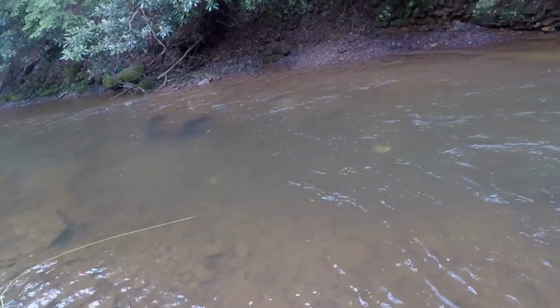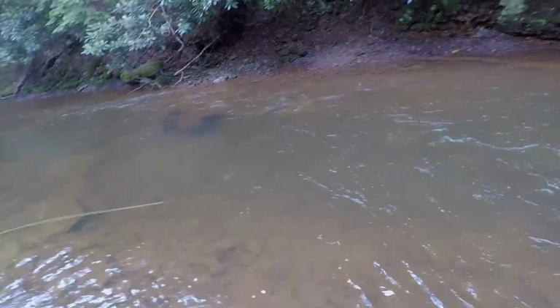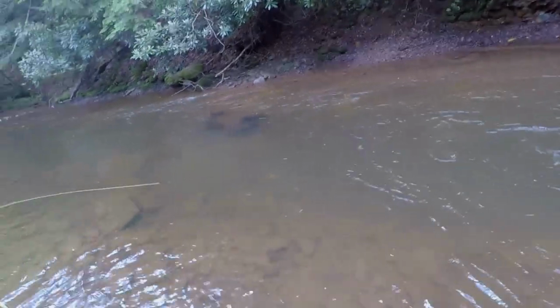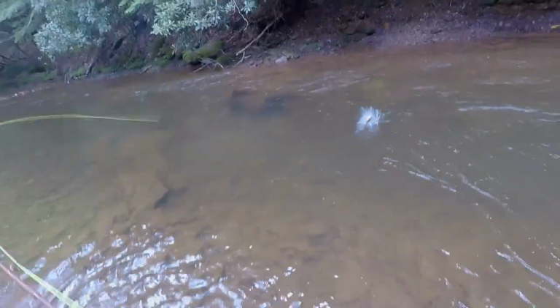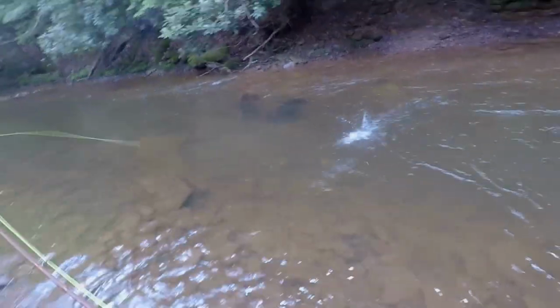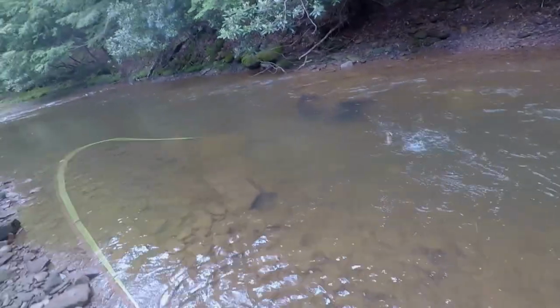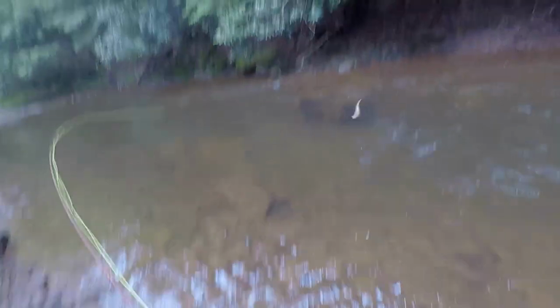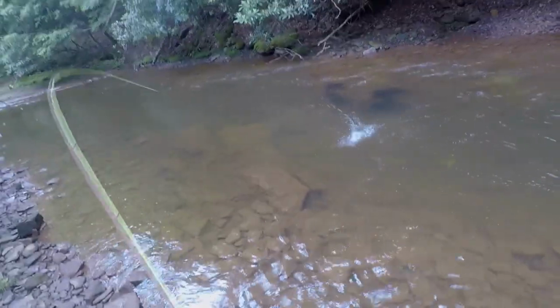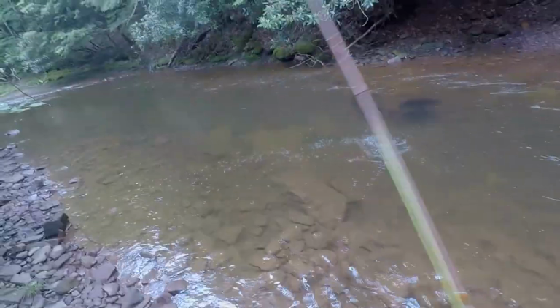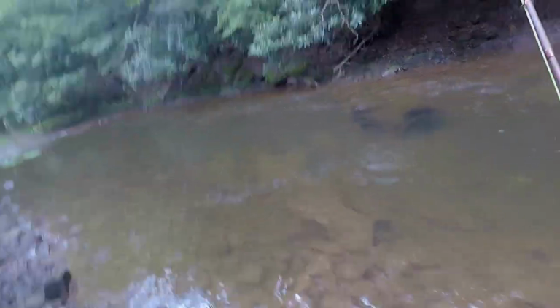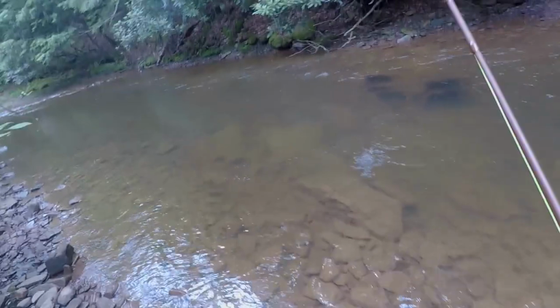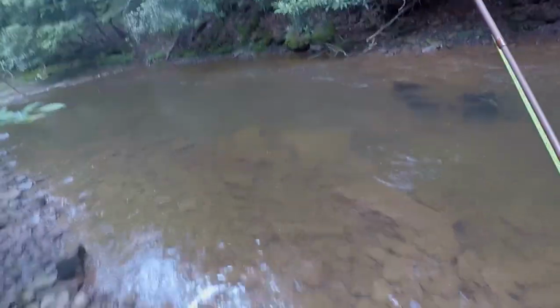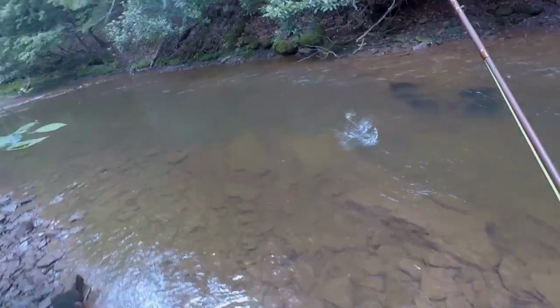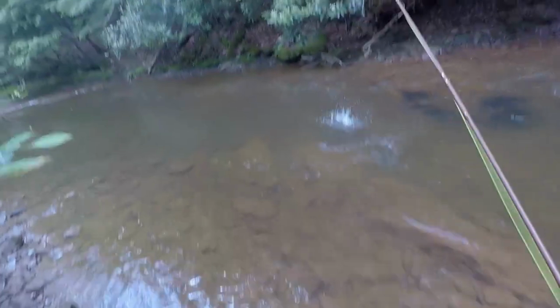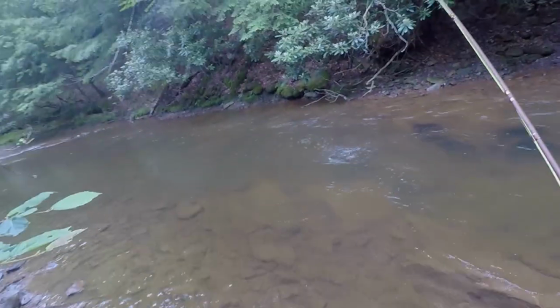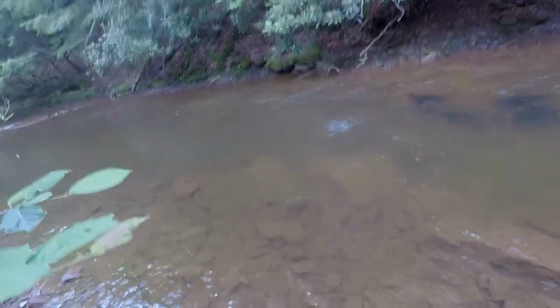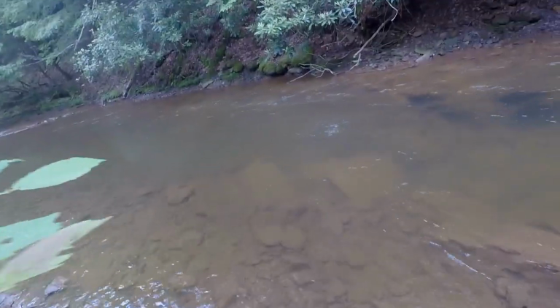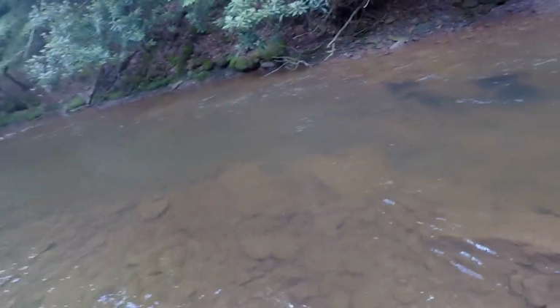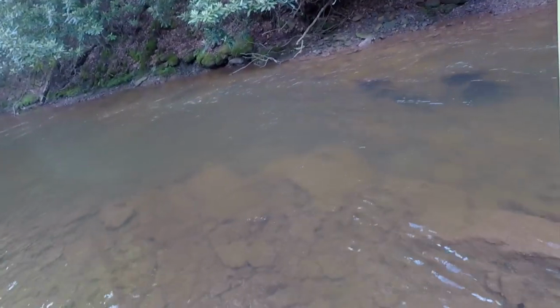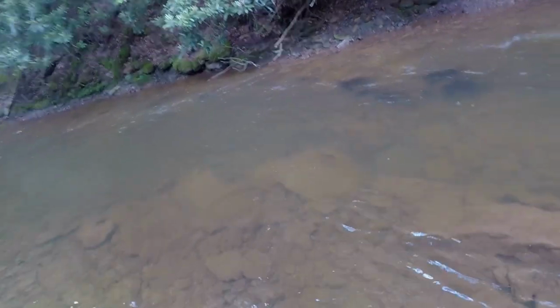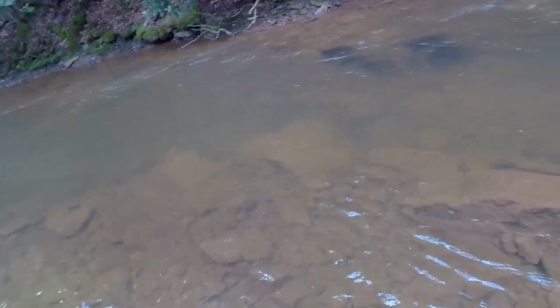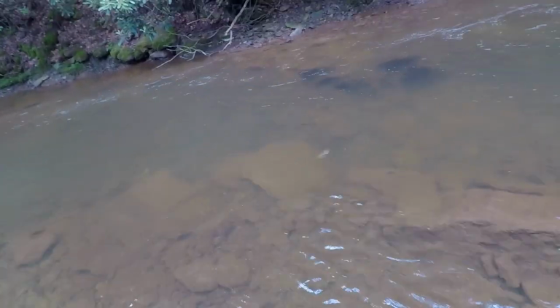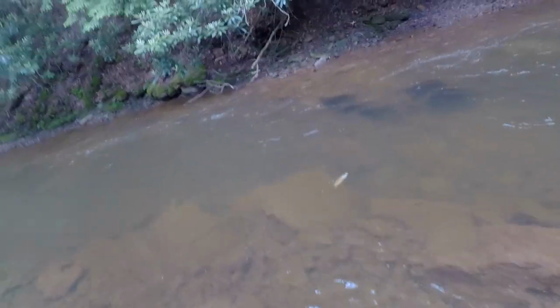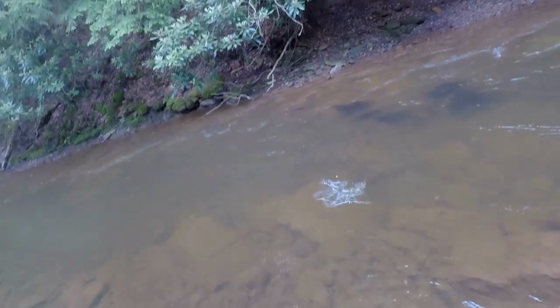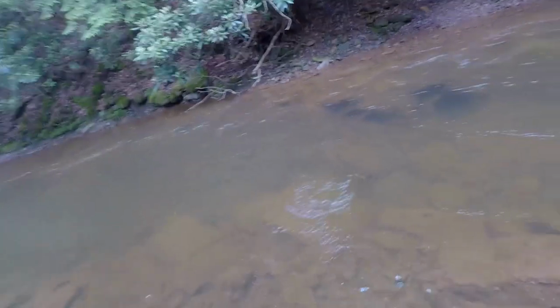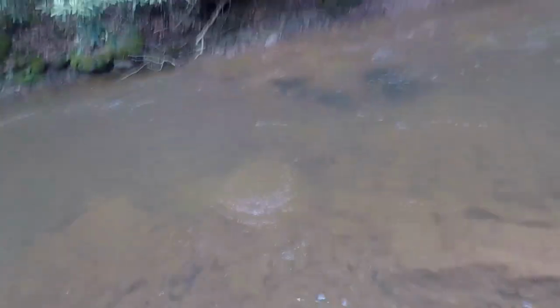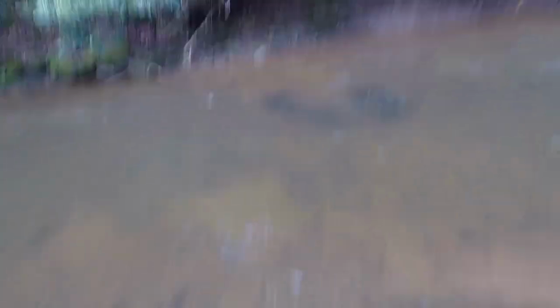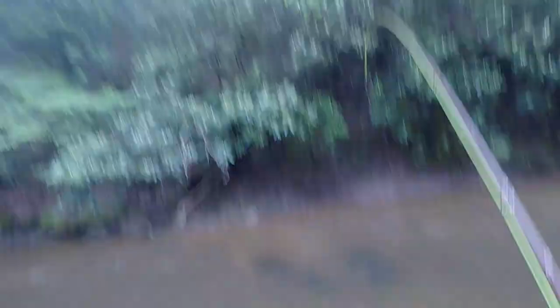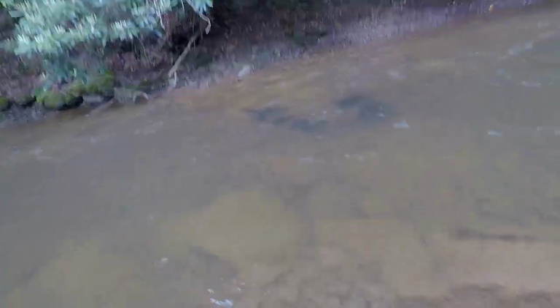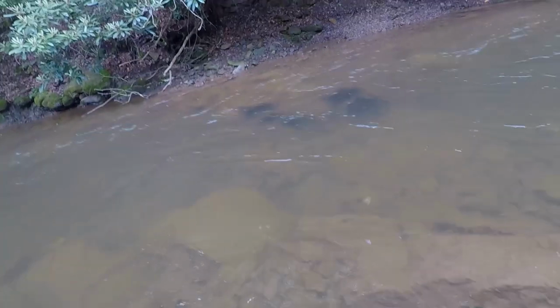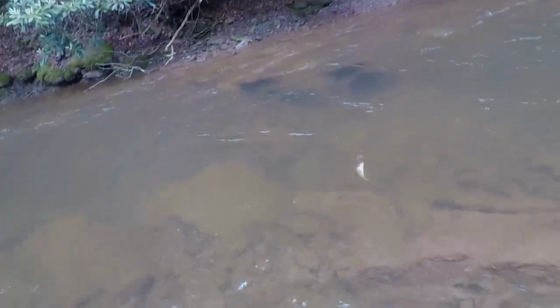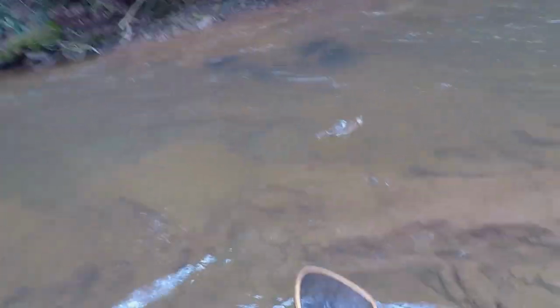A little jump — nope. I got this one, he's not that big.